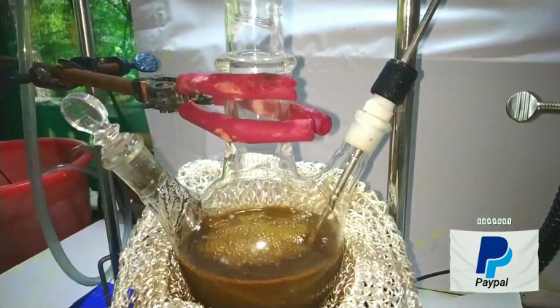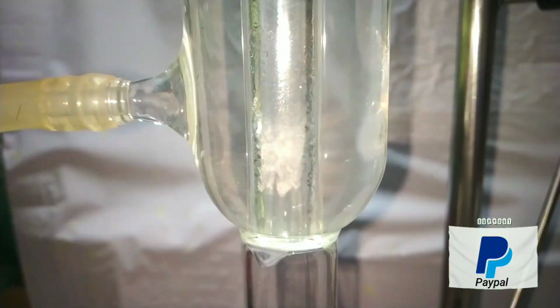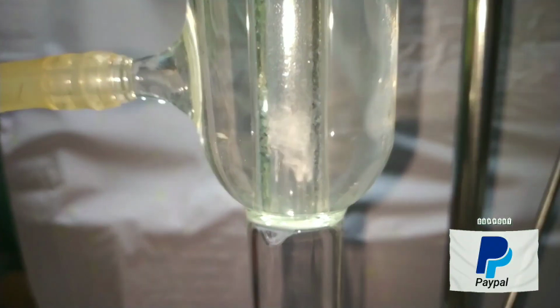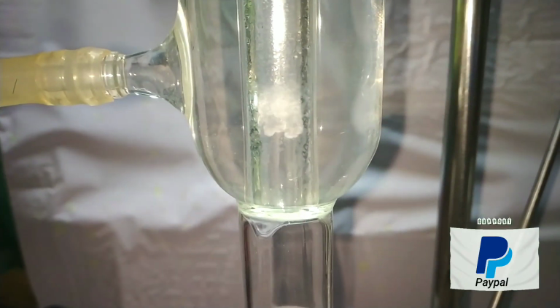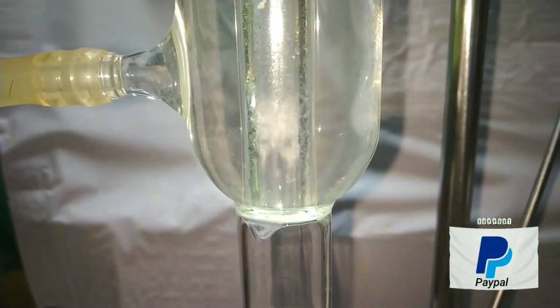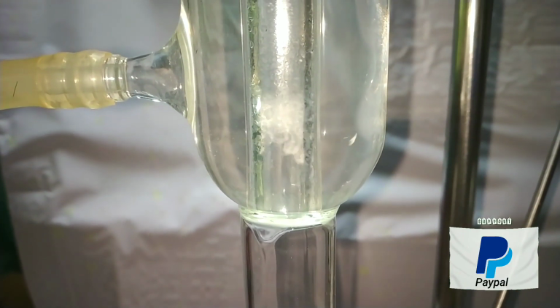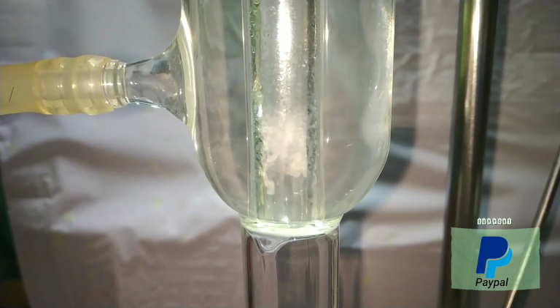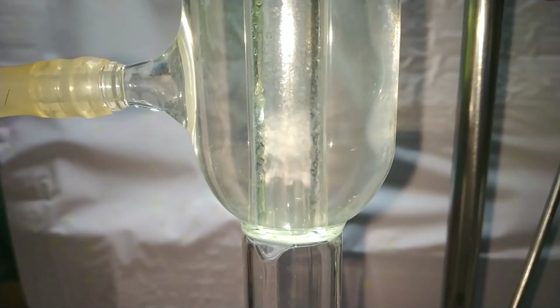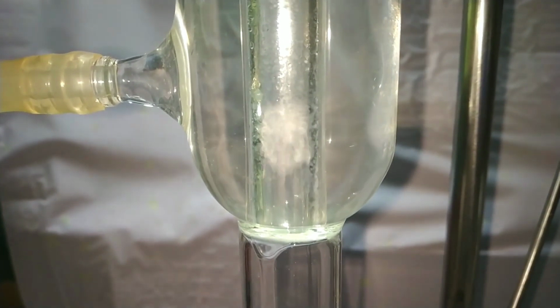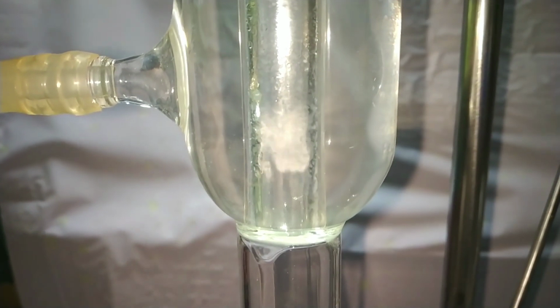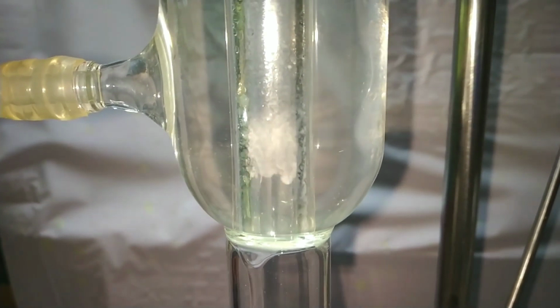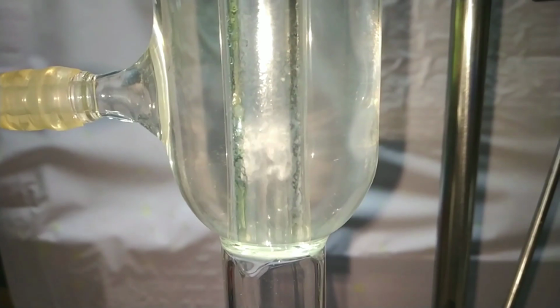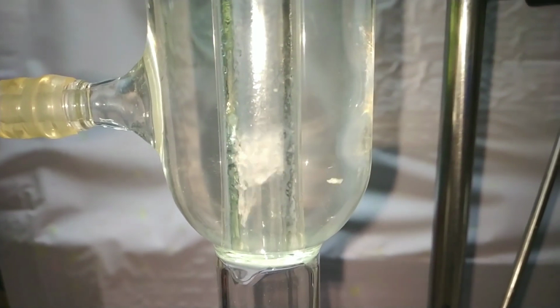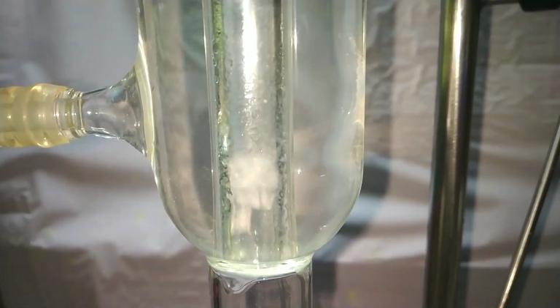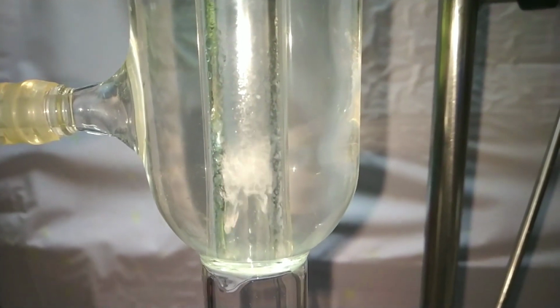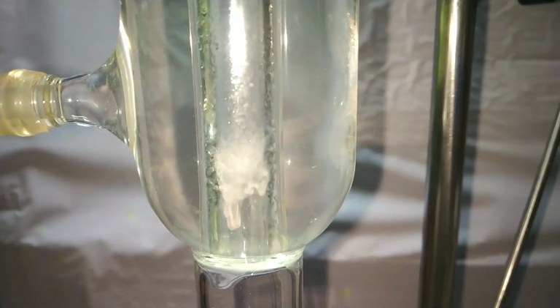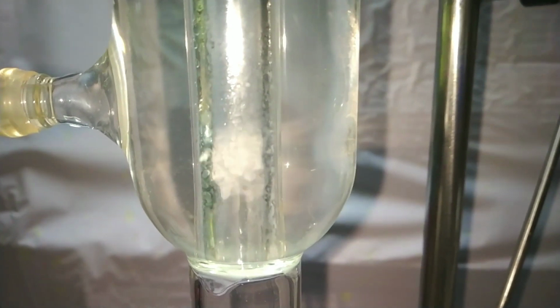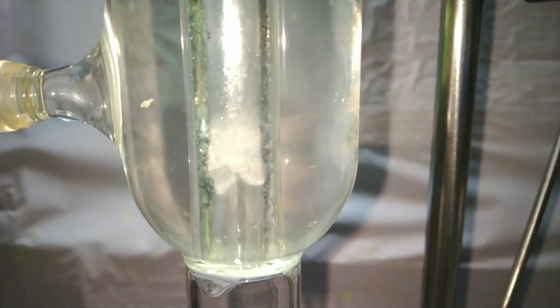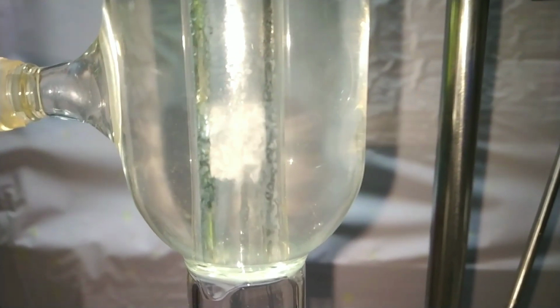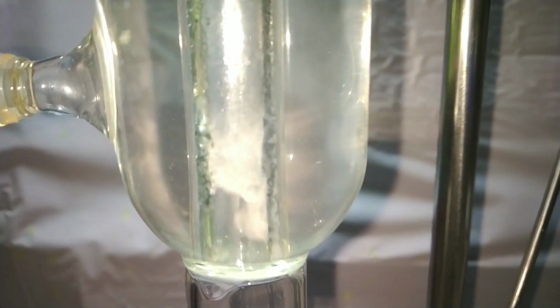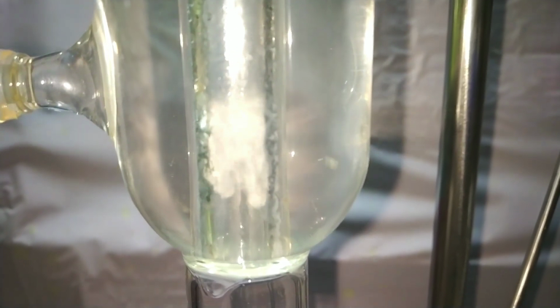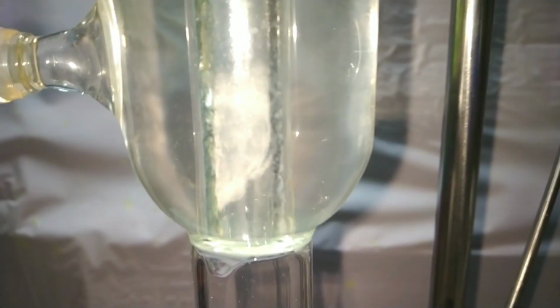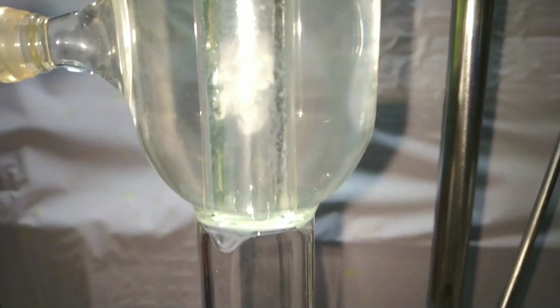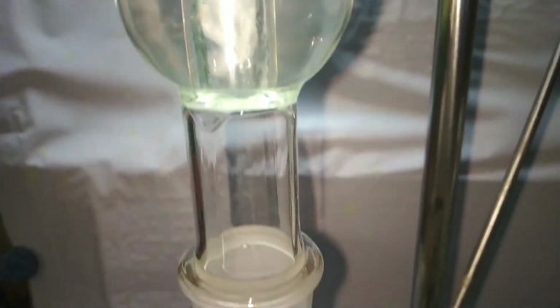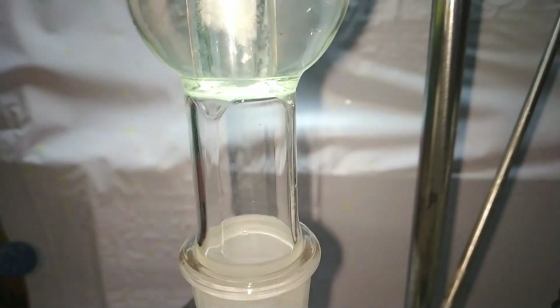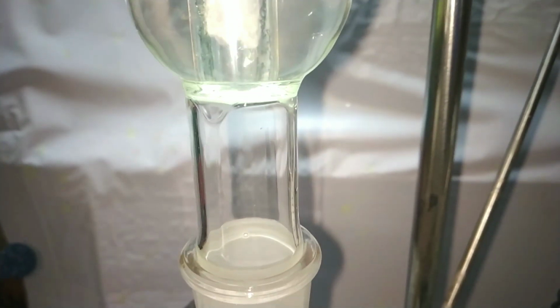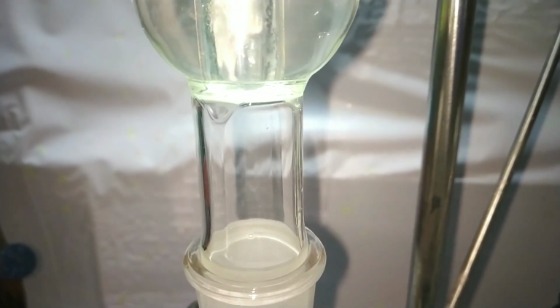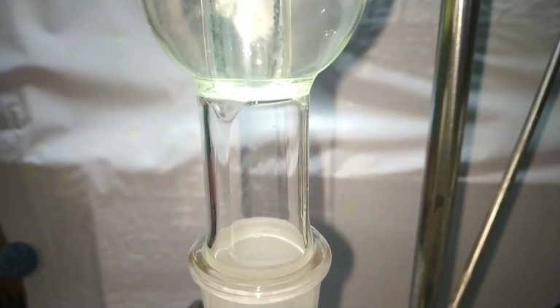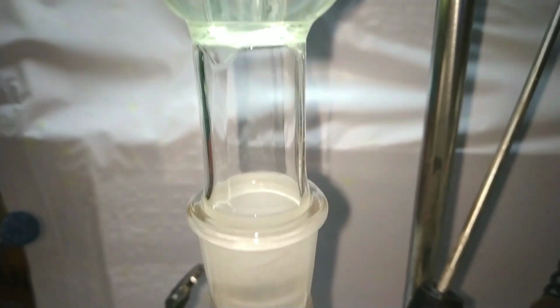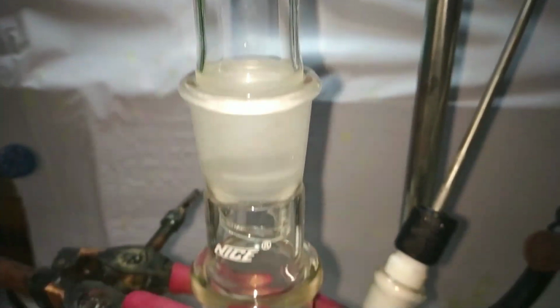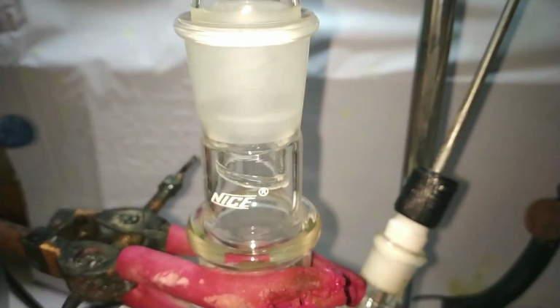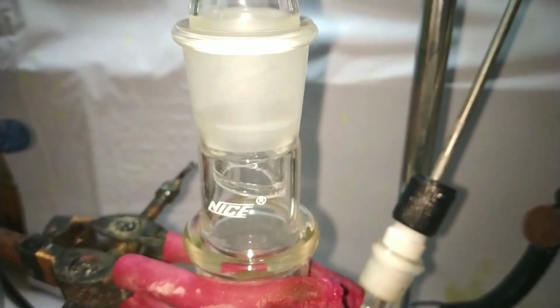I captured this clip because I found it interesting — this is the point where the vapor front of toluene condenses in the condenser back to the liquid state.